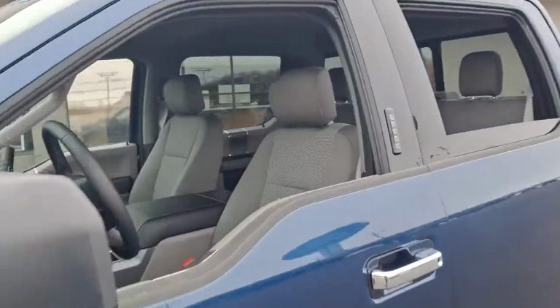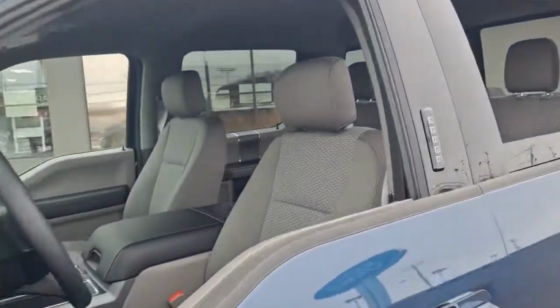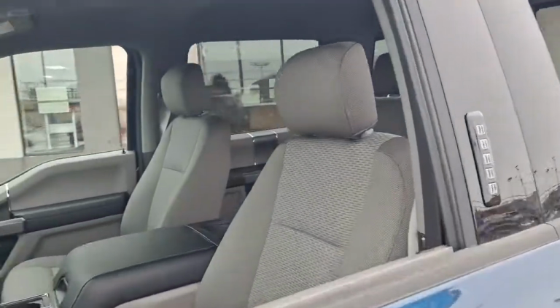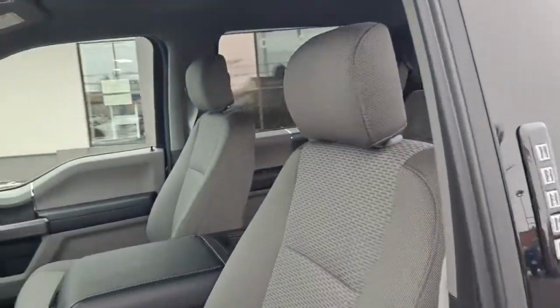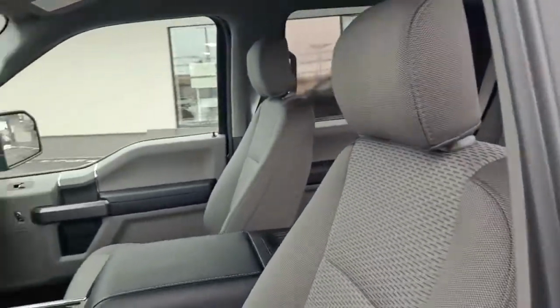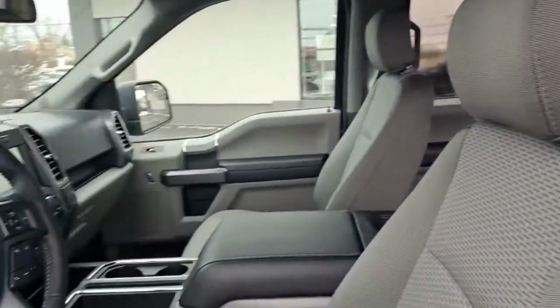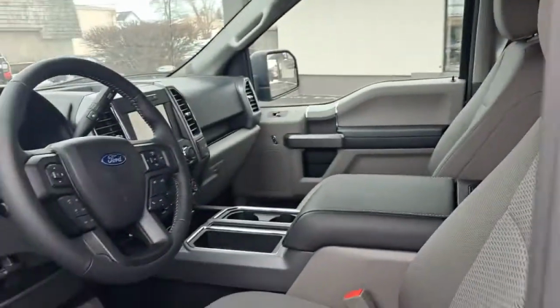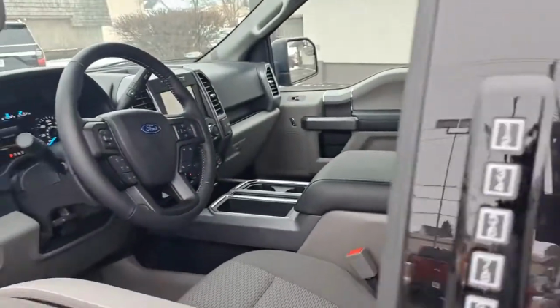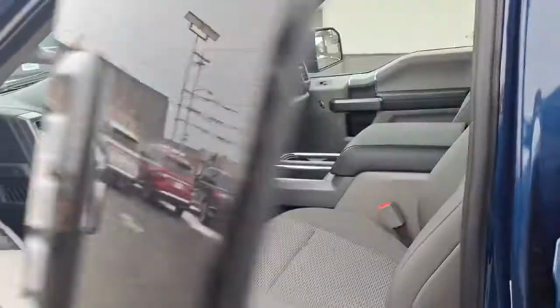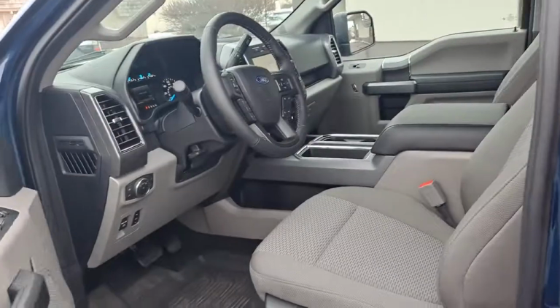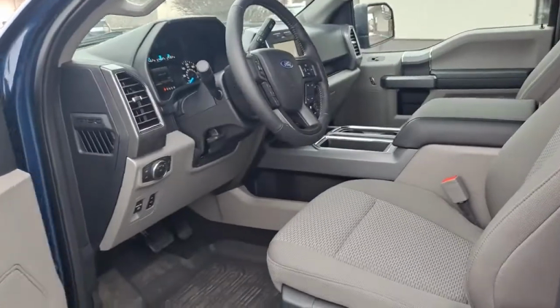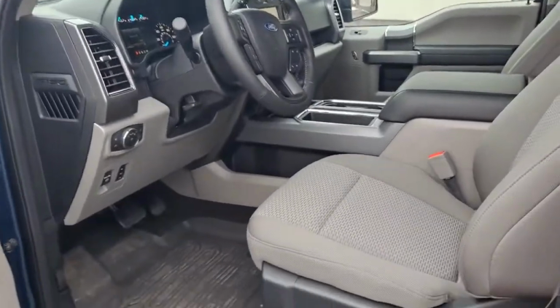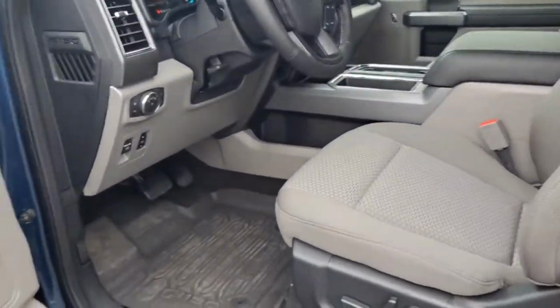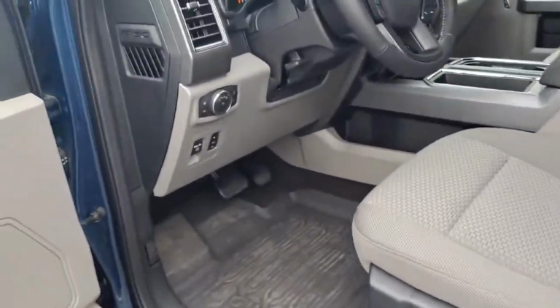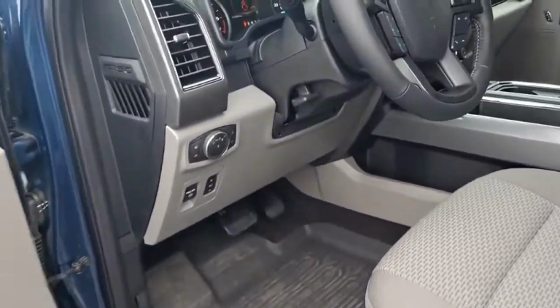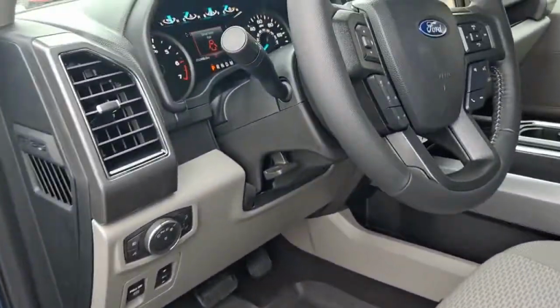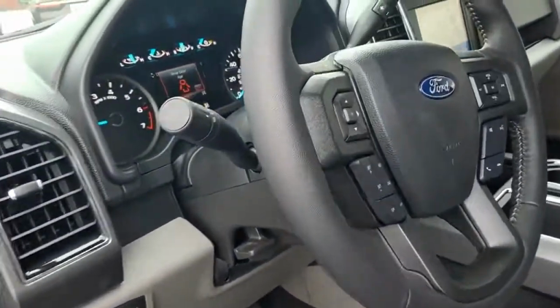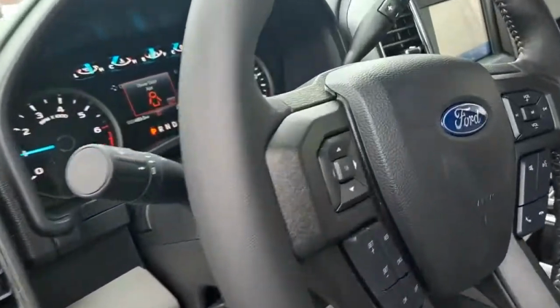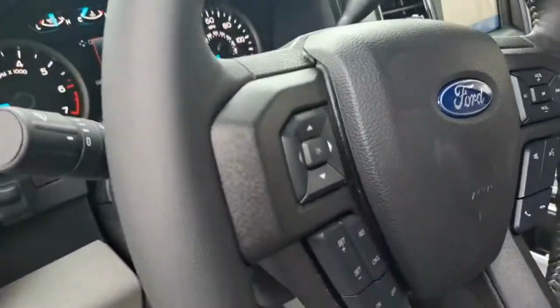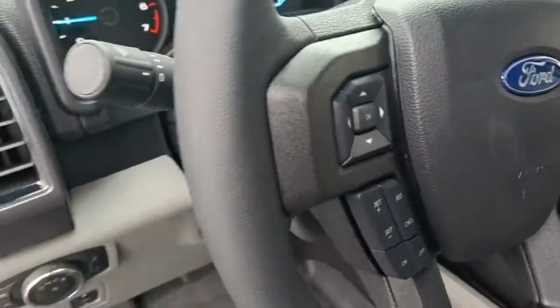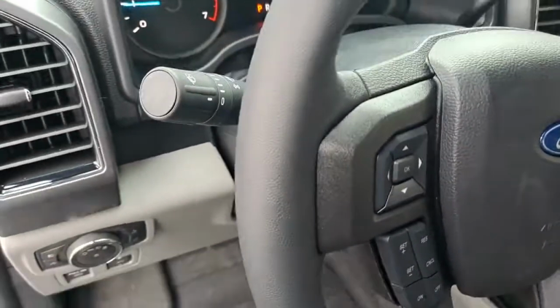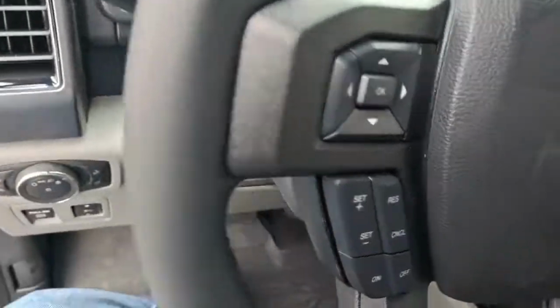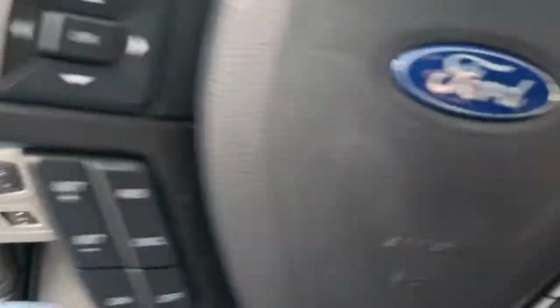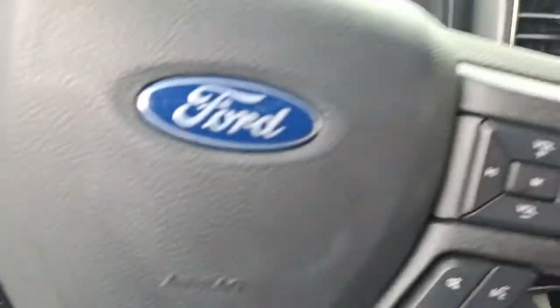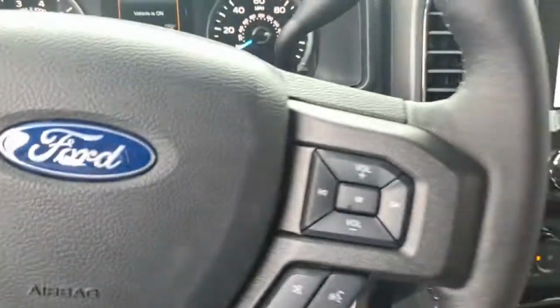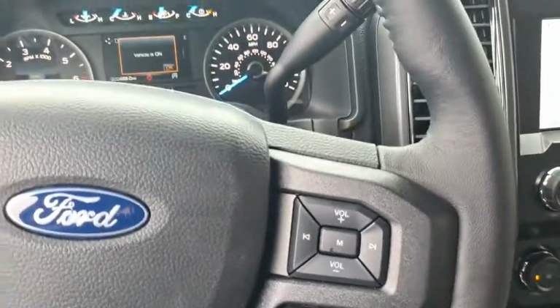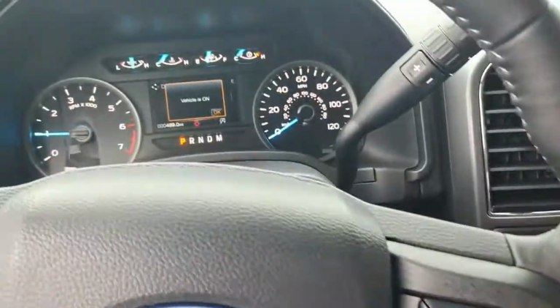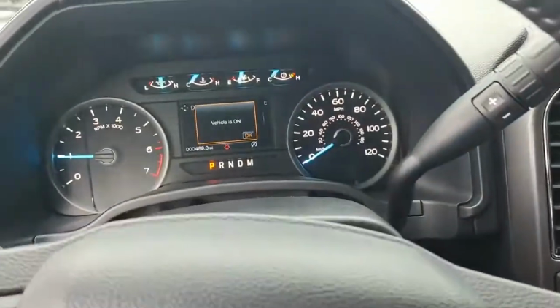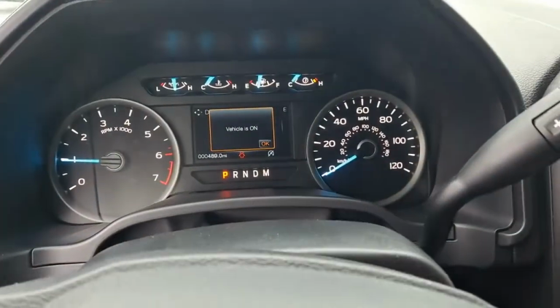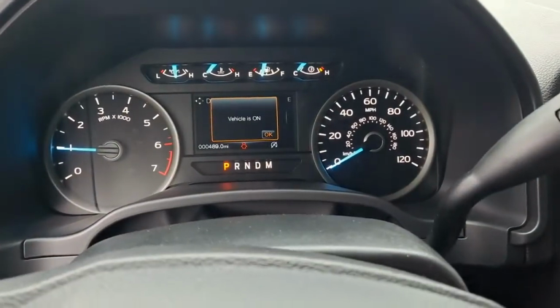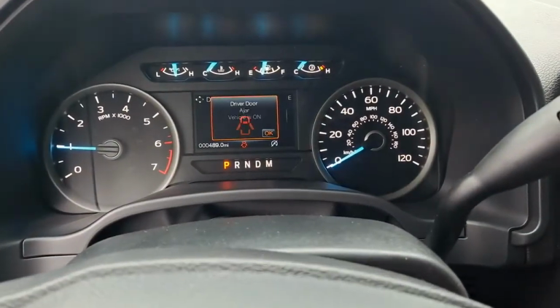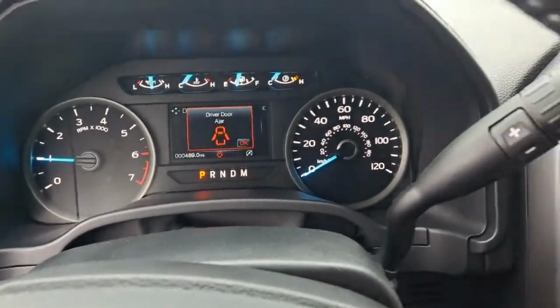Easier than ever to use, this truck is designed to maximize productivity on the road, trail, or job site. These are just some of the great options this vehicle comes with: keyless entry, four-wheel drive, and fog lamps.